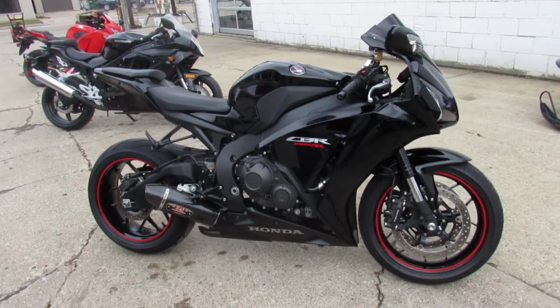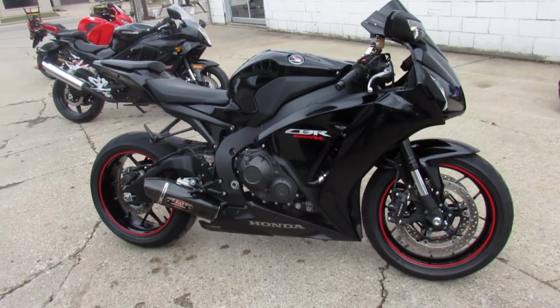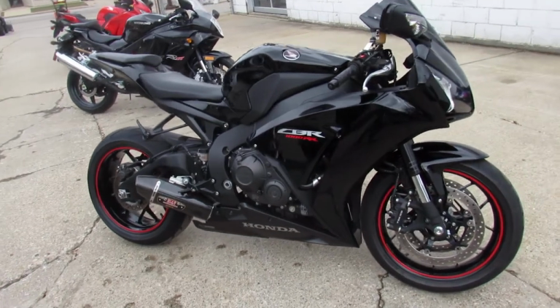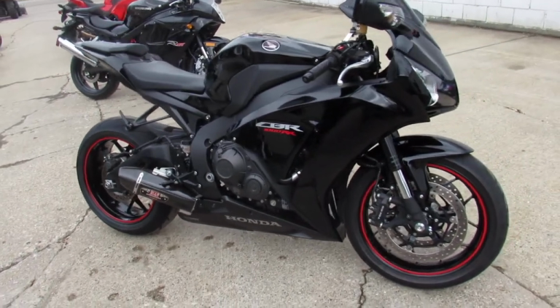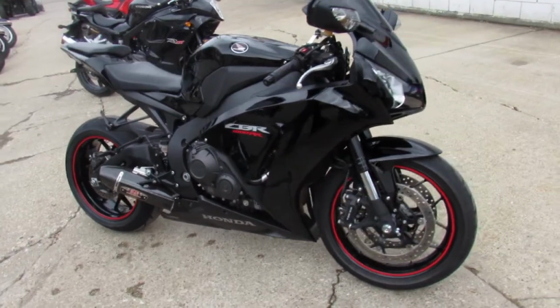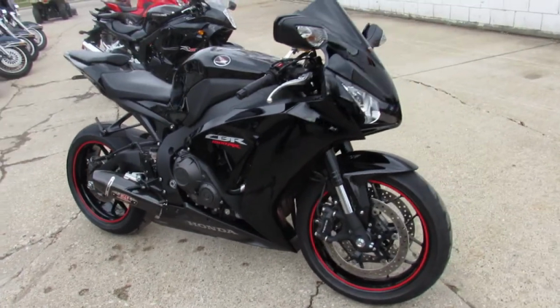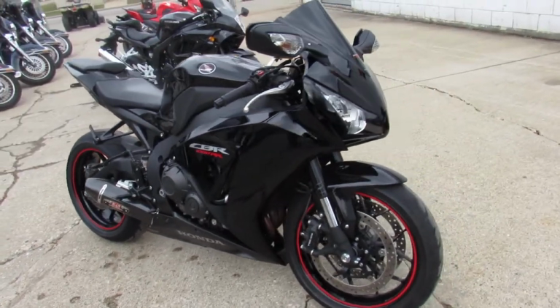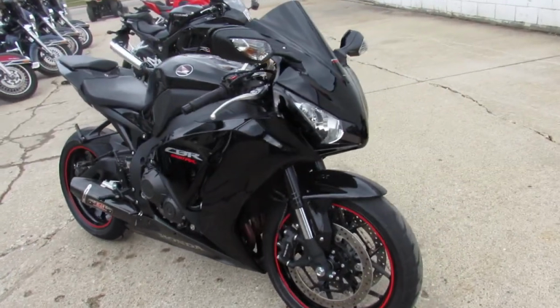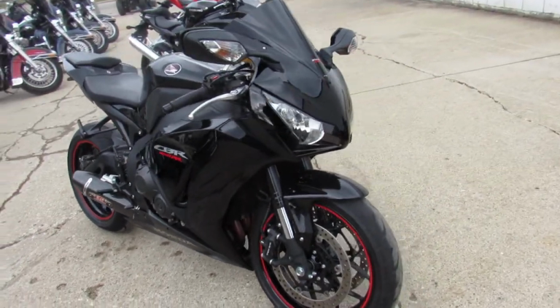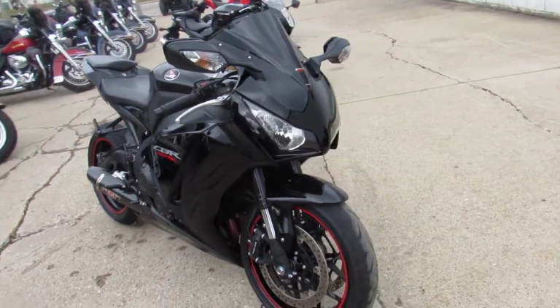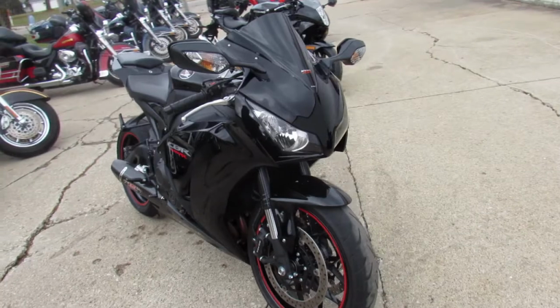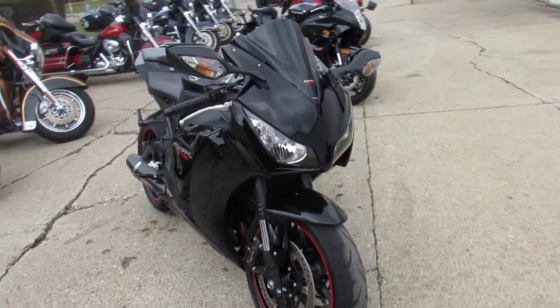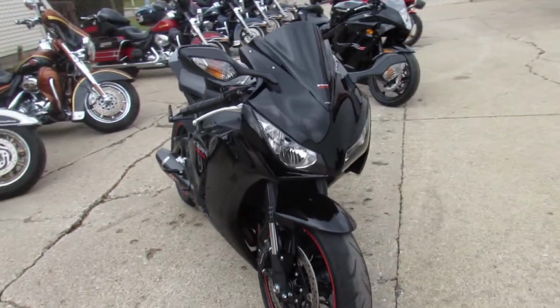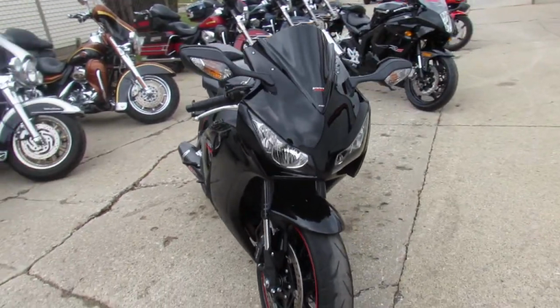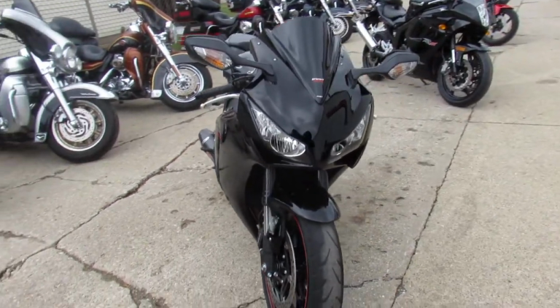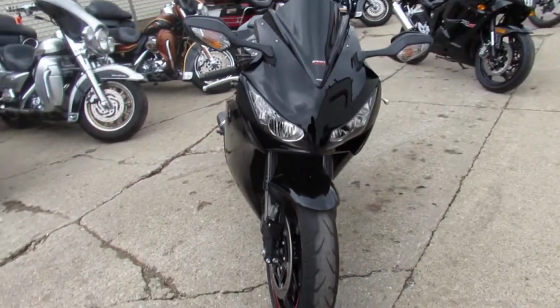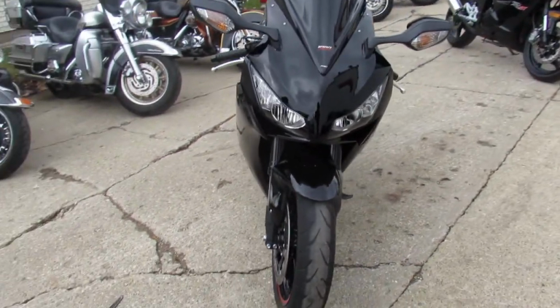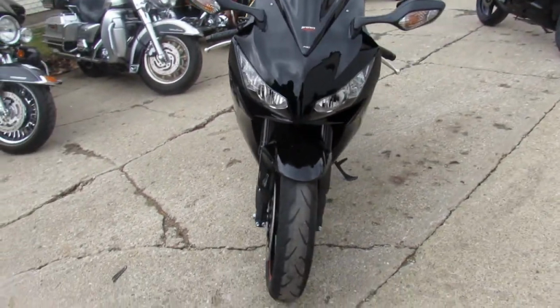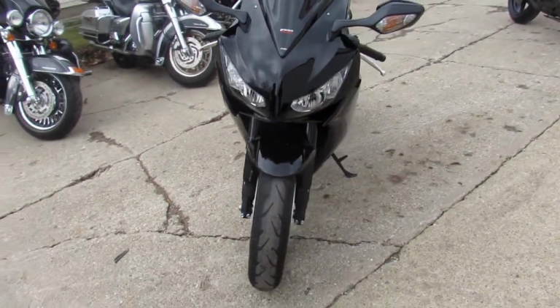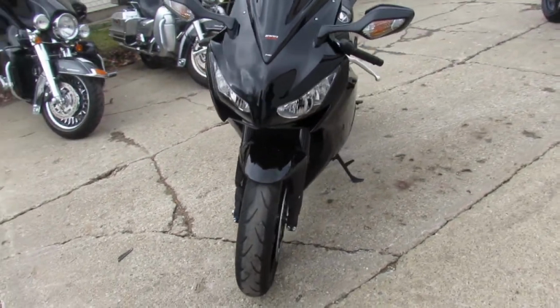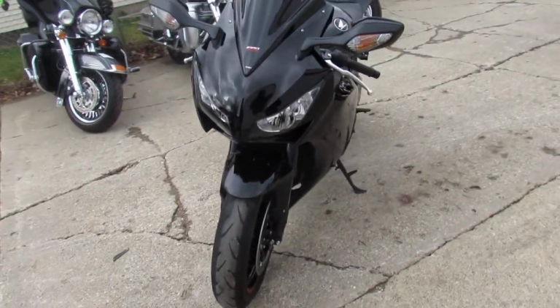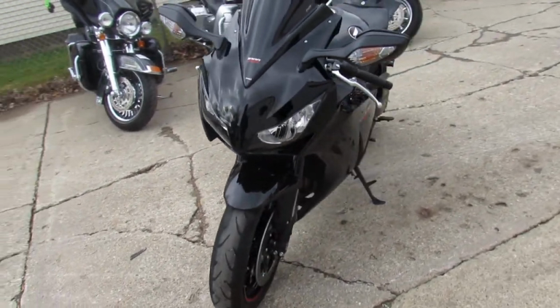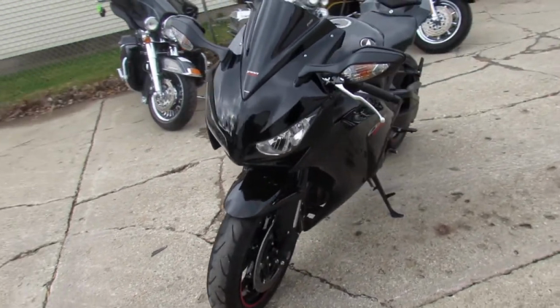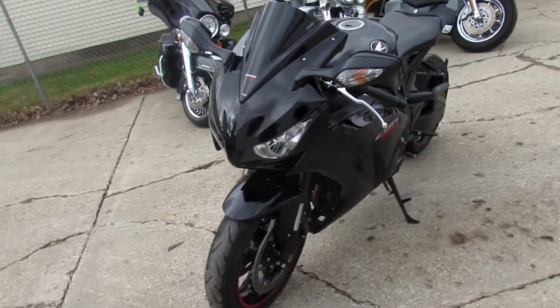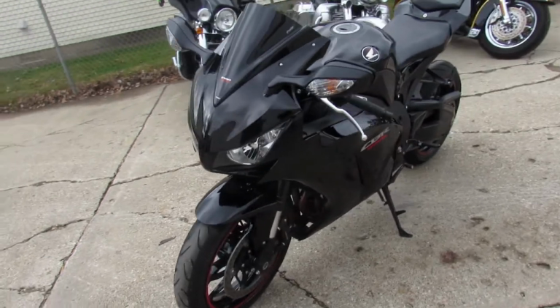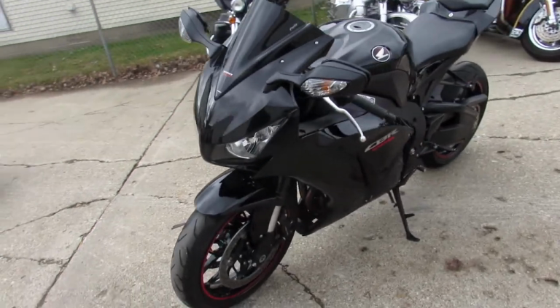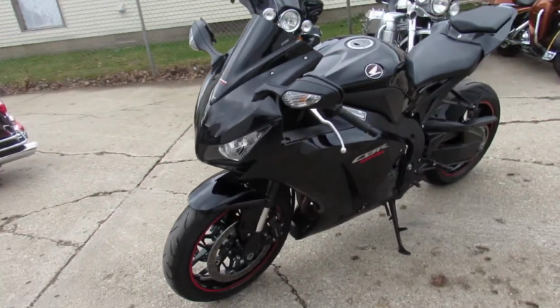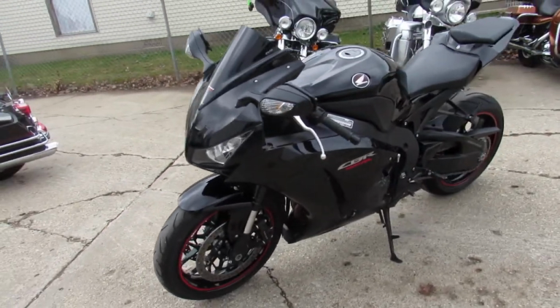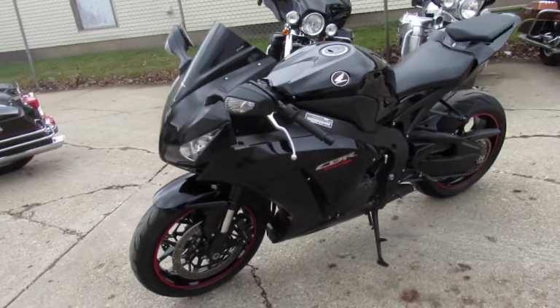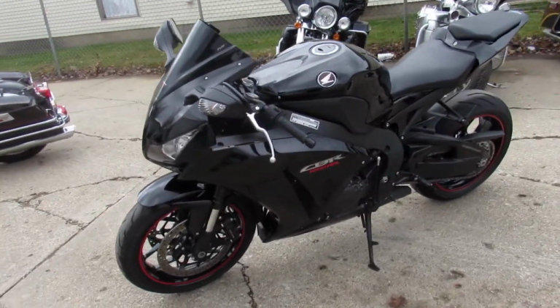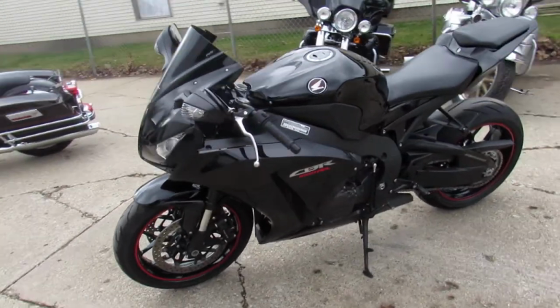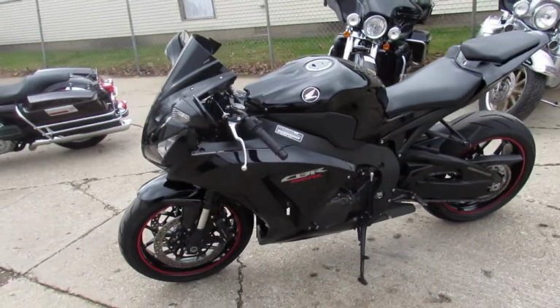Hey guys, ApprovalPowerSports.com here doing some videos on the sport bikes. I got a nice leader bike here for you guys, the 2014 CBR 1000RR for sale. Only 3,599 miles guys, it's not even broken in yet.